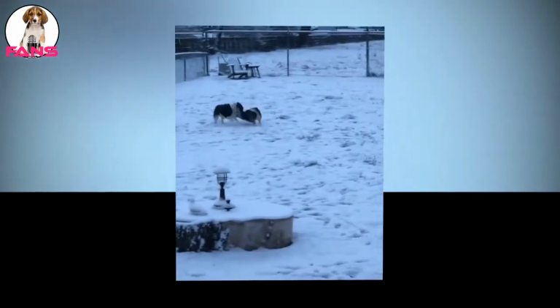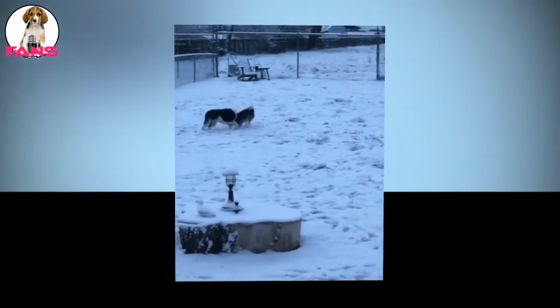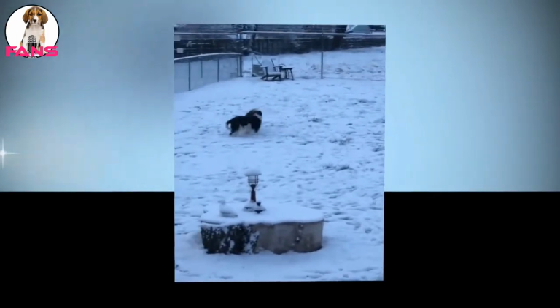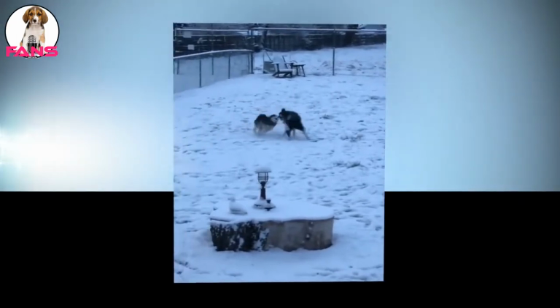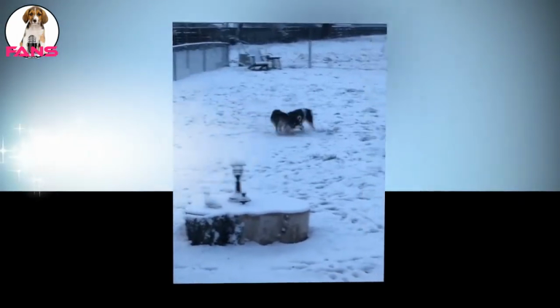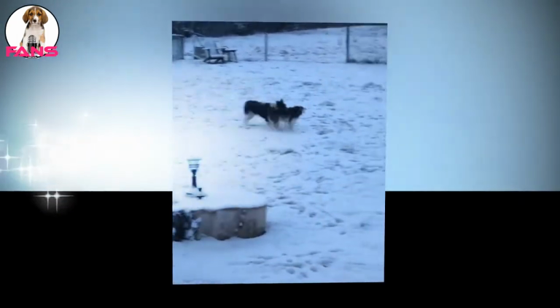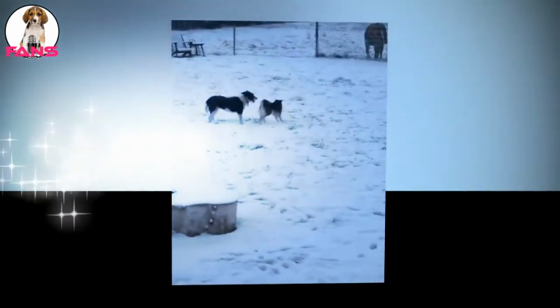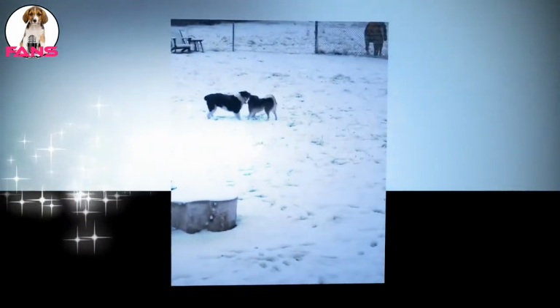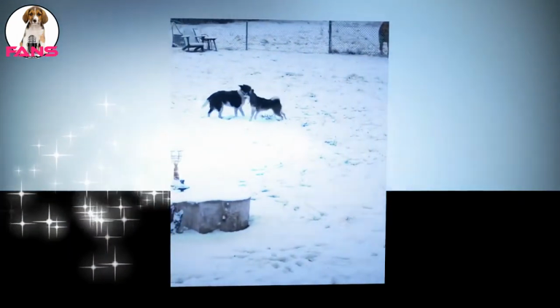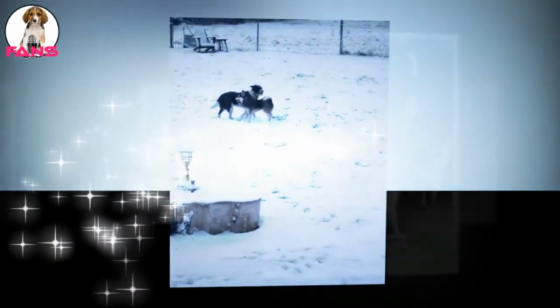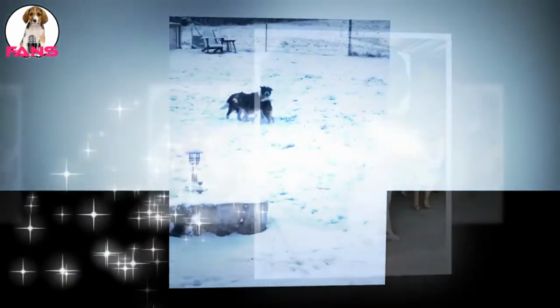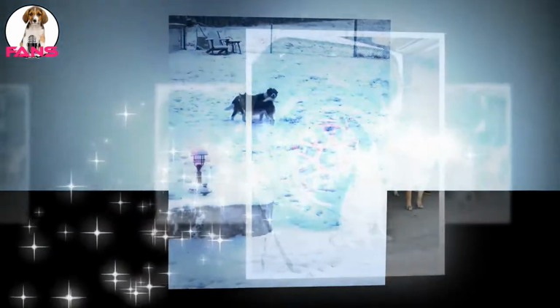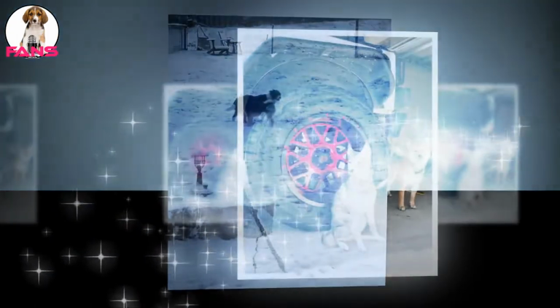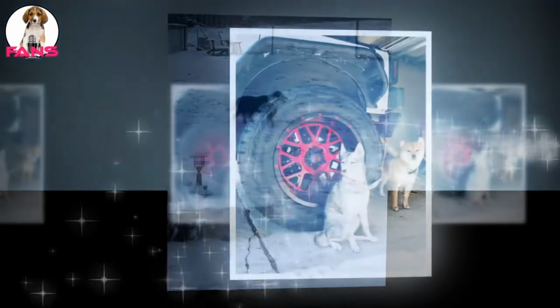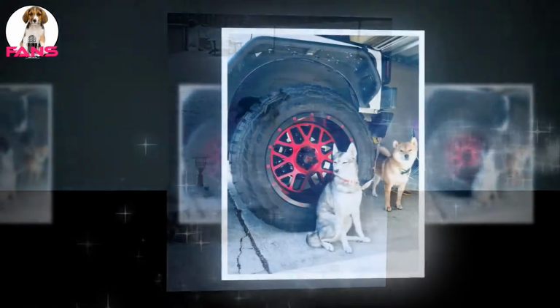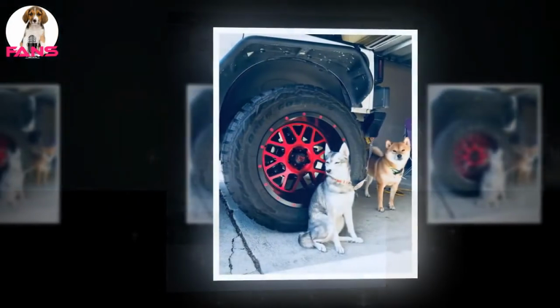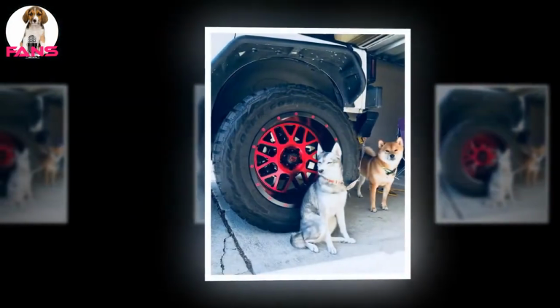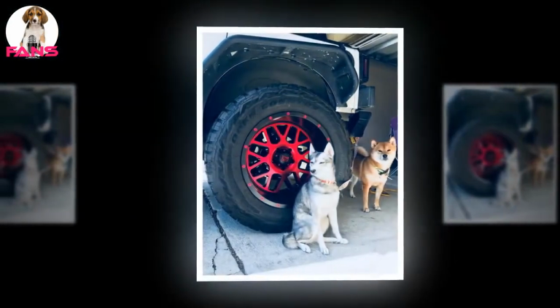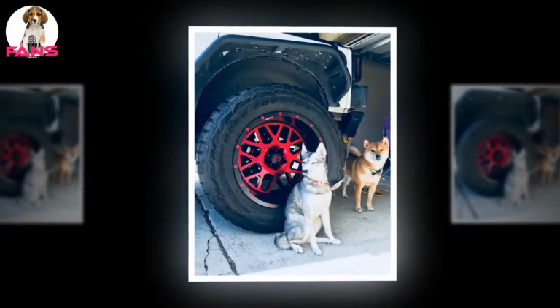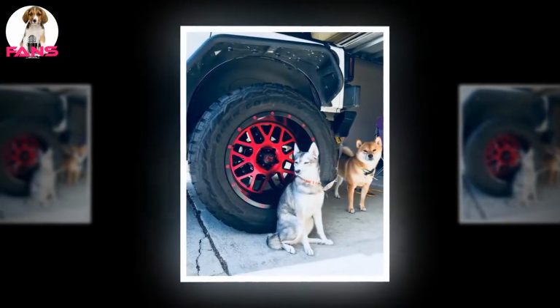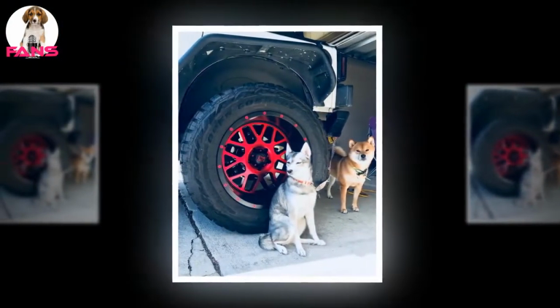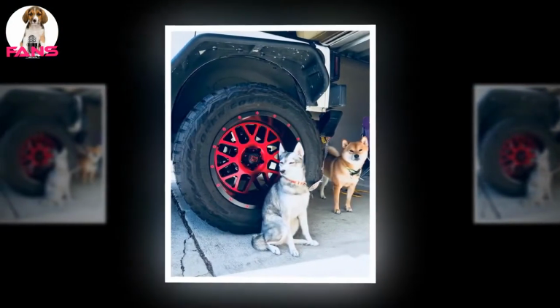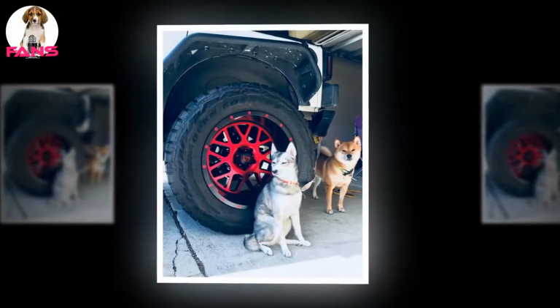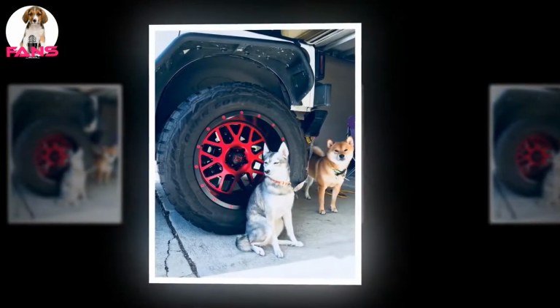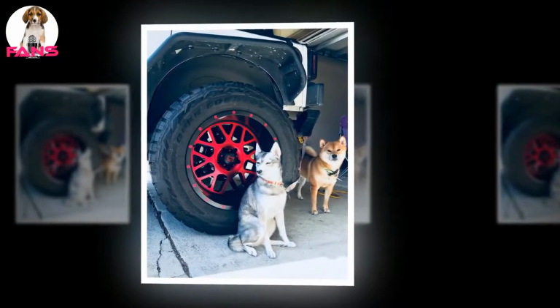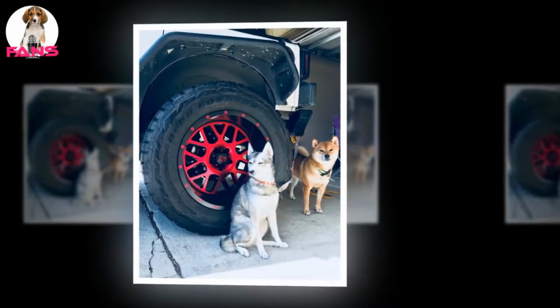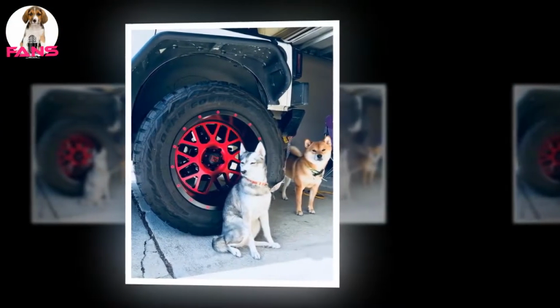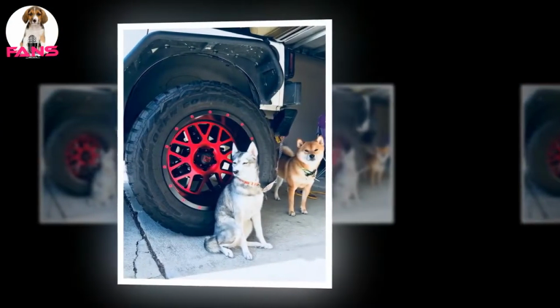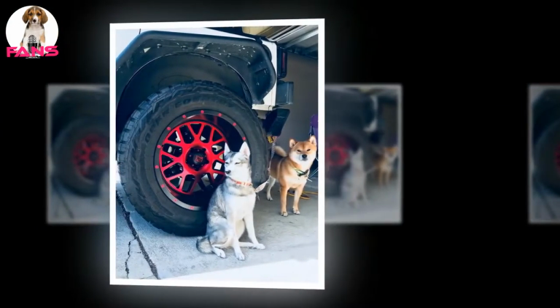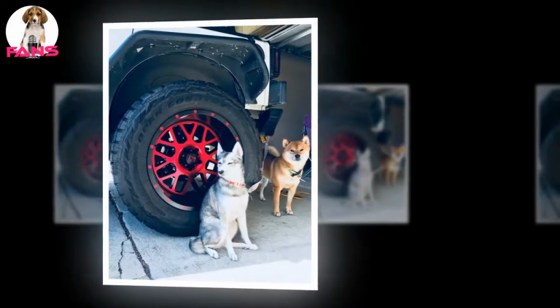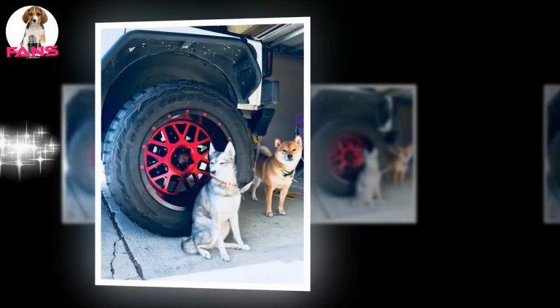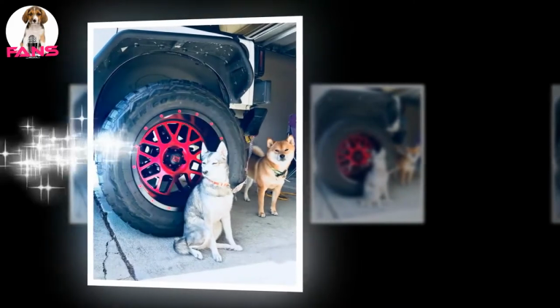The Klee Kai is an active breed that requires a good amount of daily exercise and does best with a large, fenced-in yard. The double-layer coat requires a moderate amount of grooming.